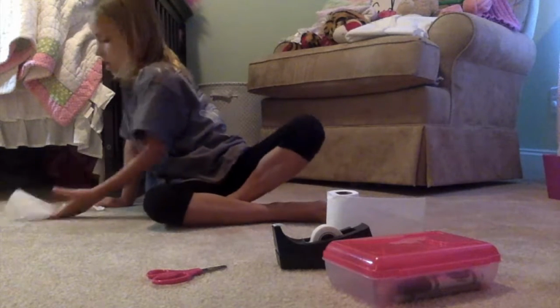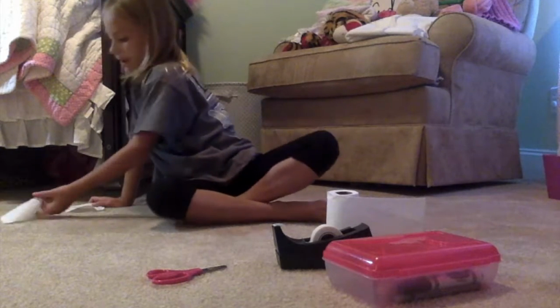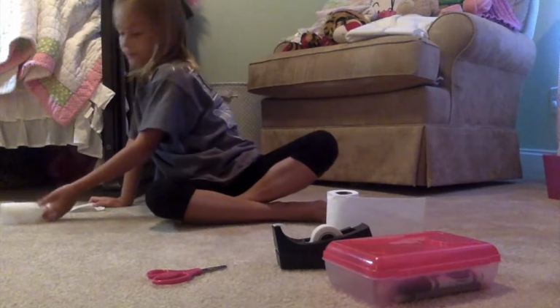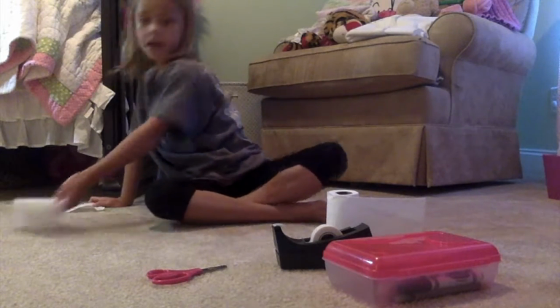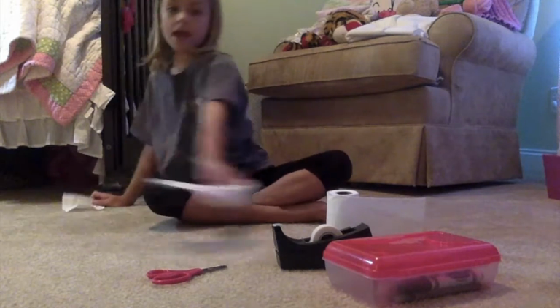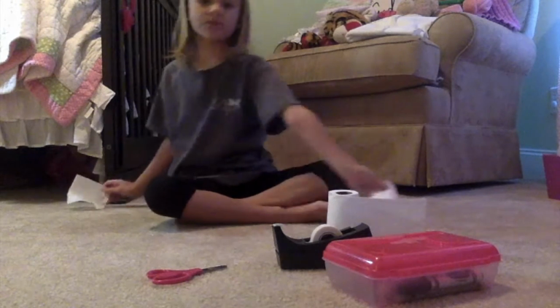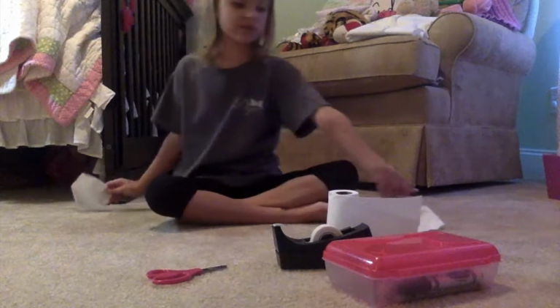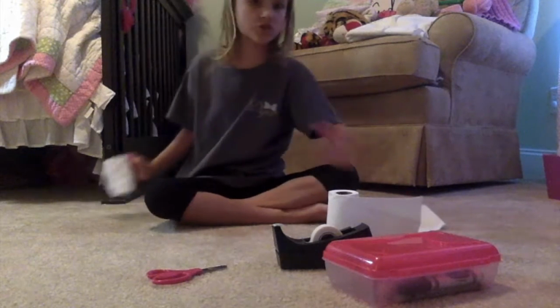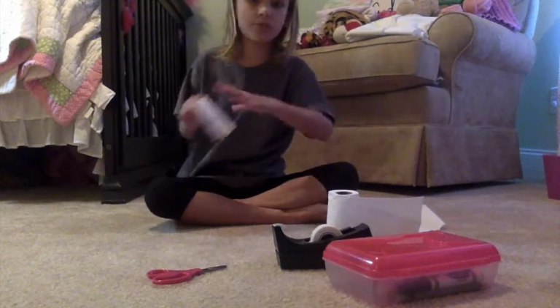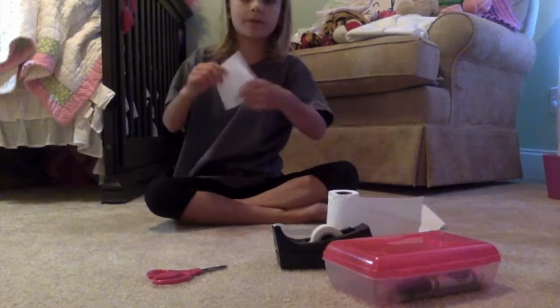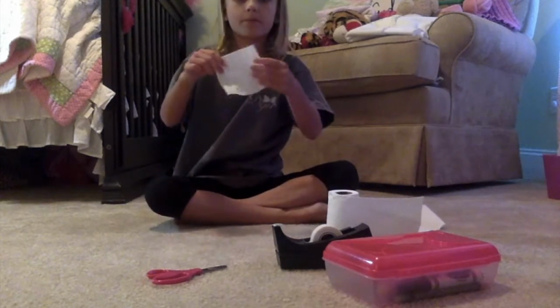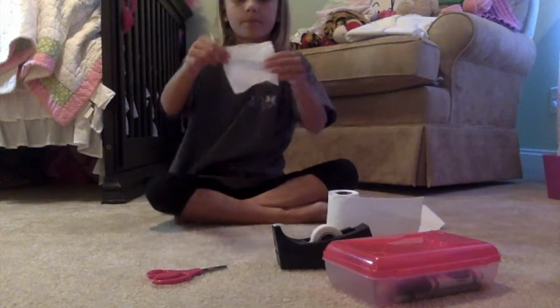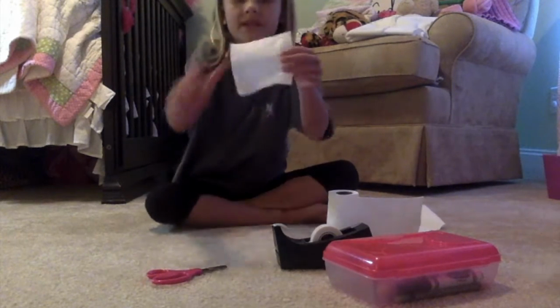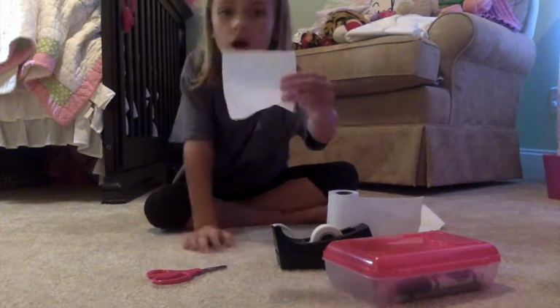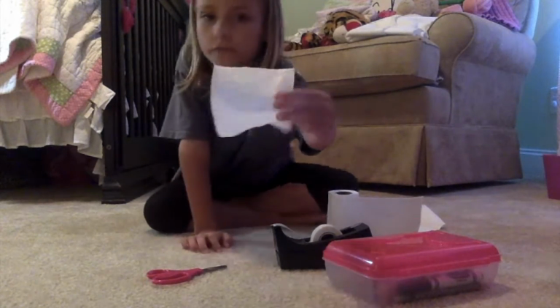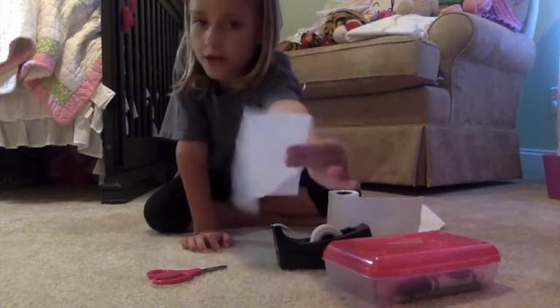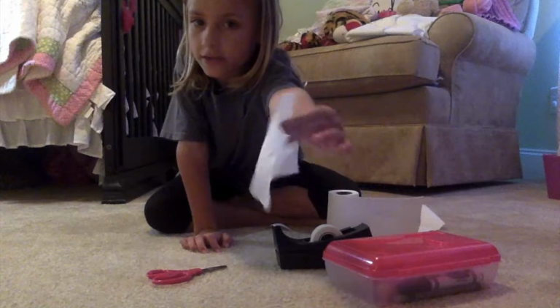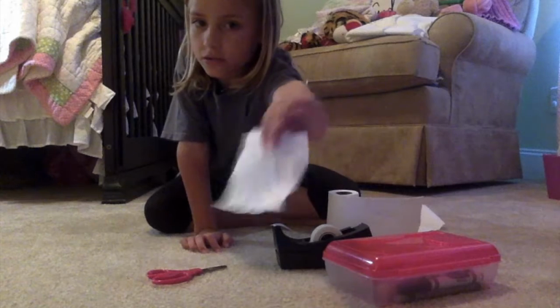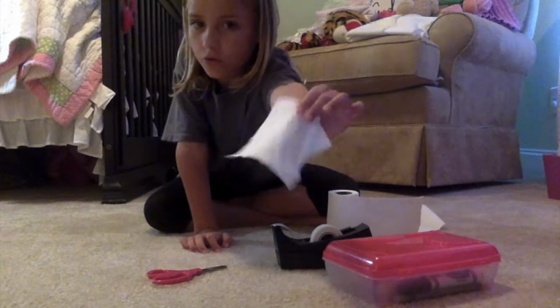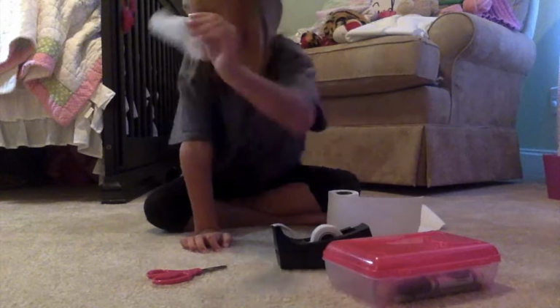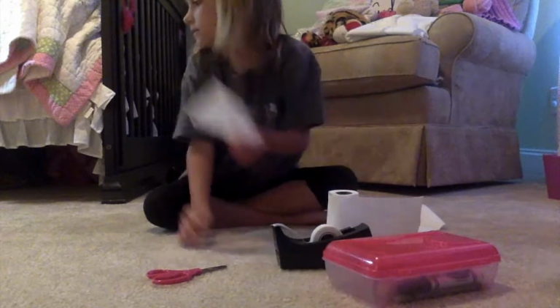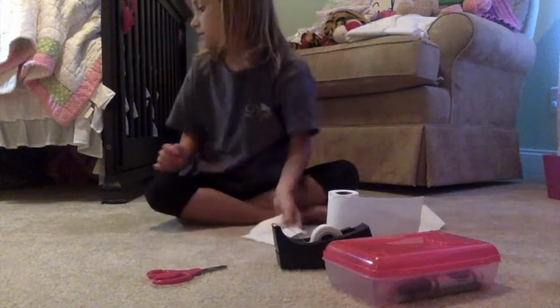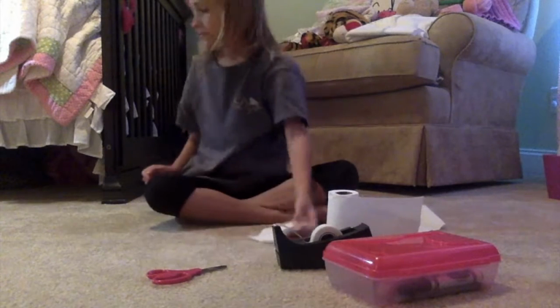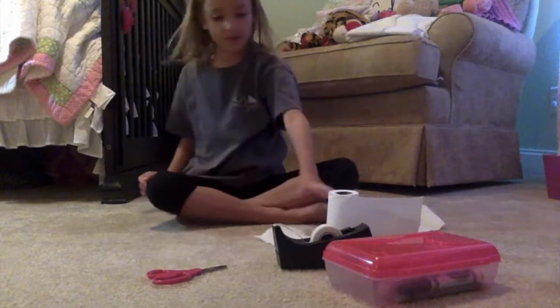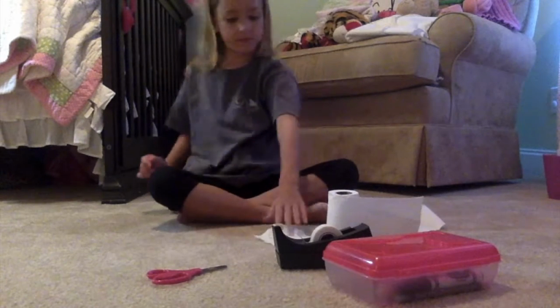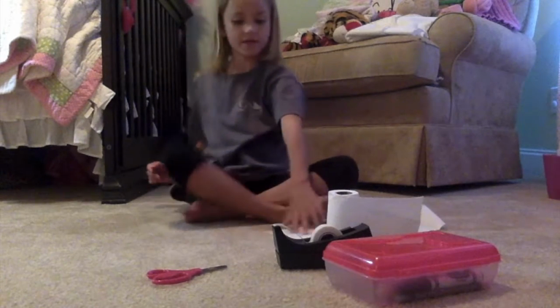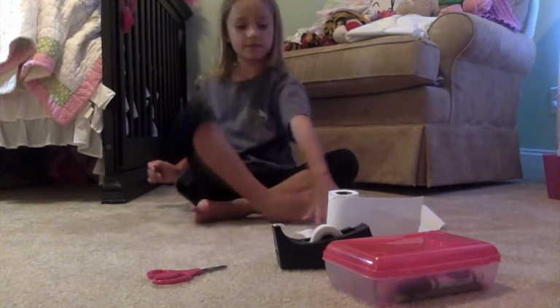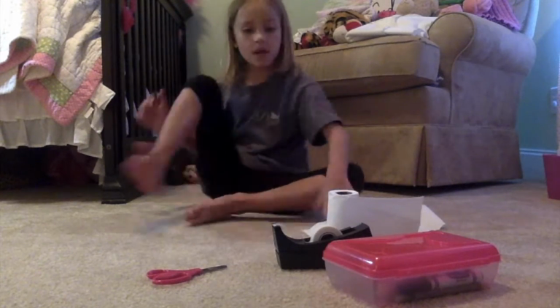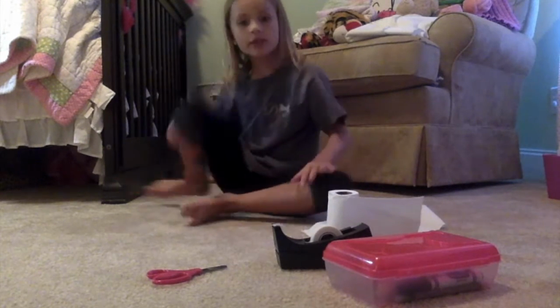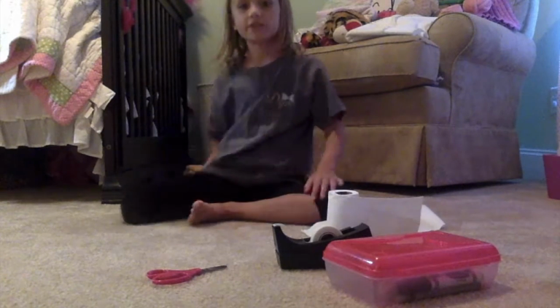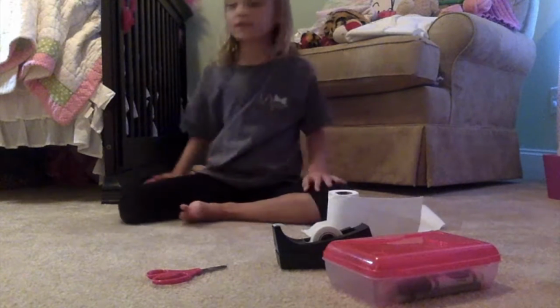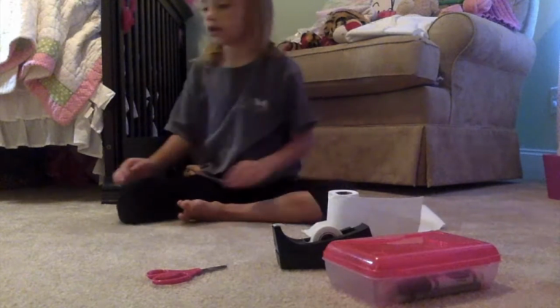Okay, and once you get your toilet paper, break off one piece of it. Okay, so let's get started.